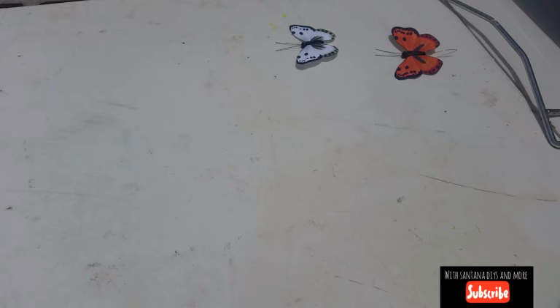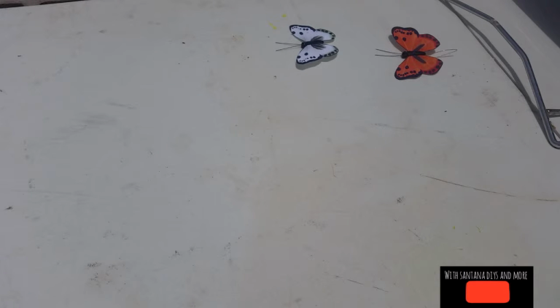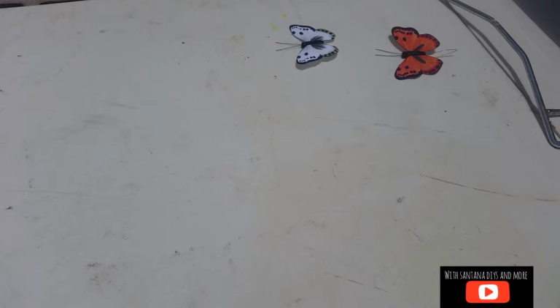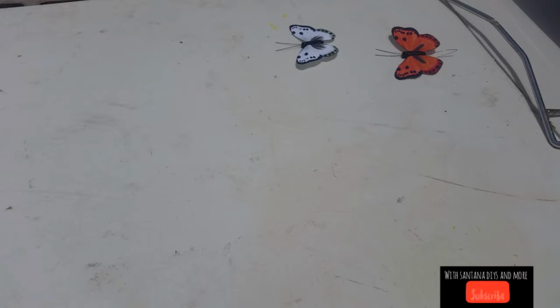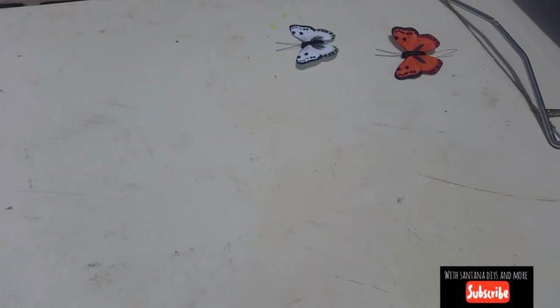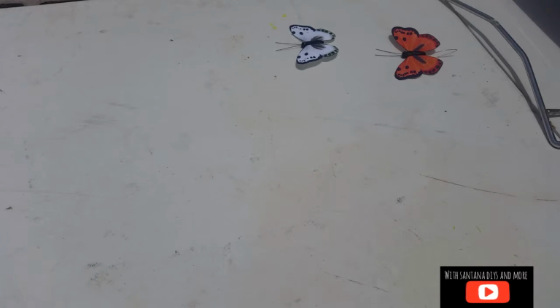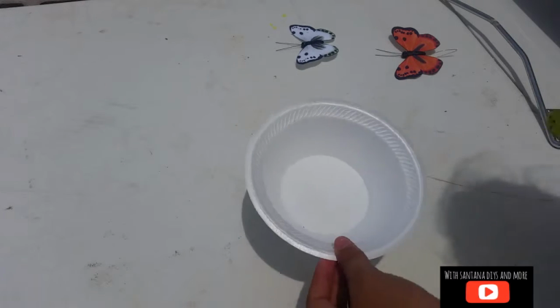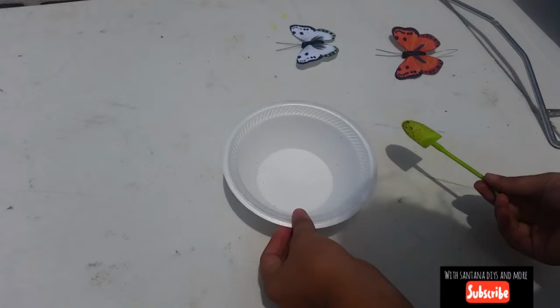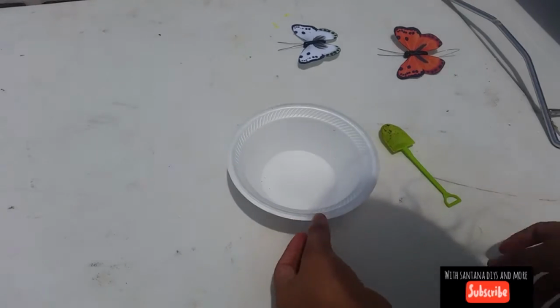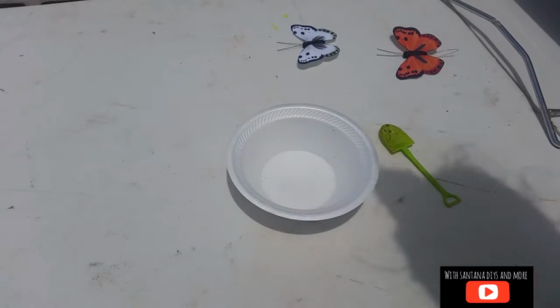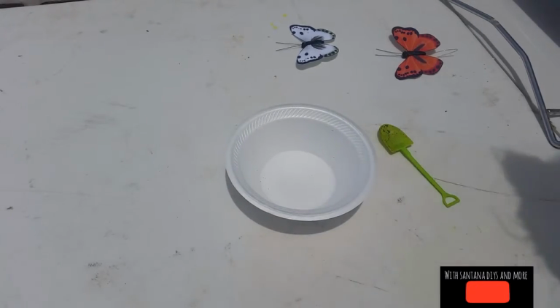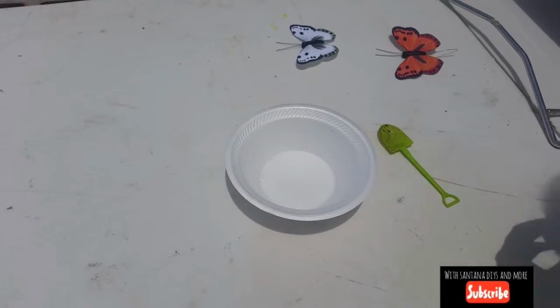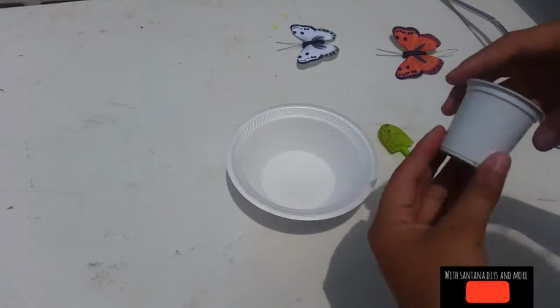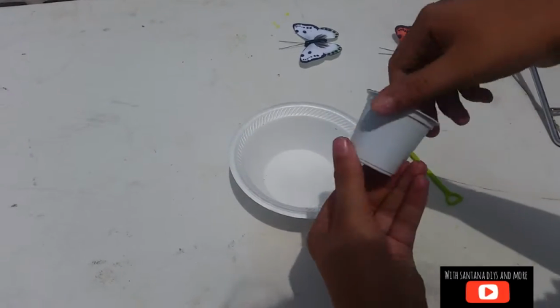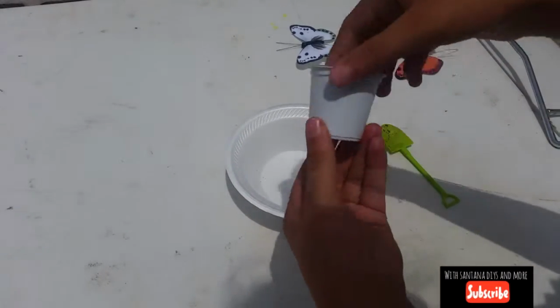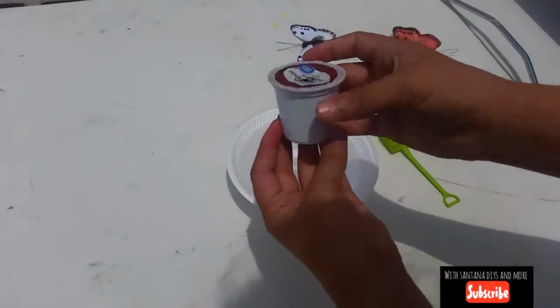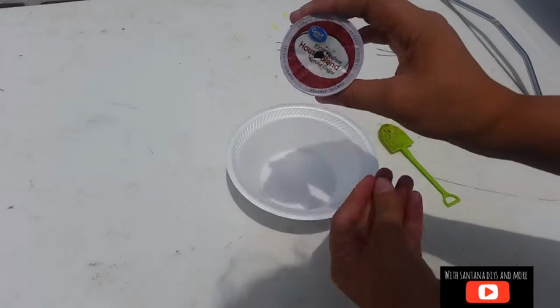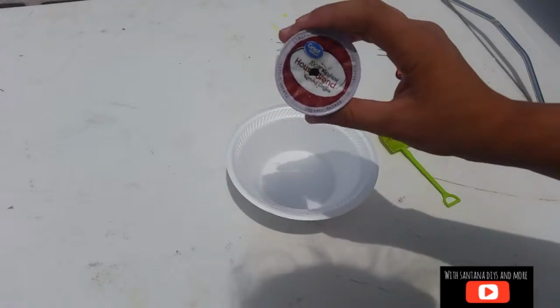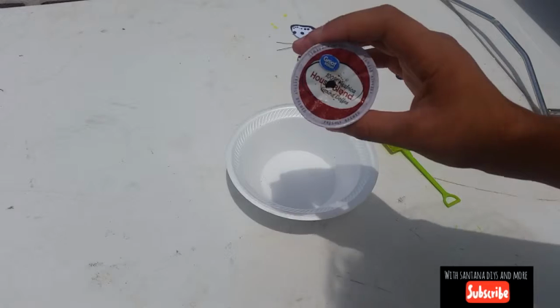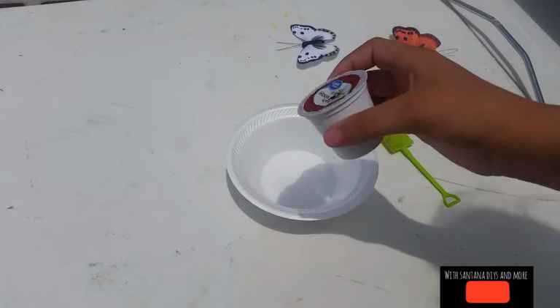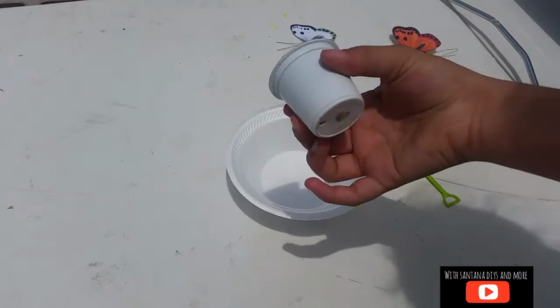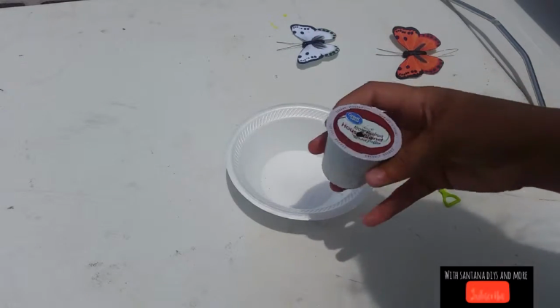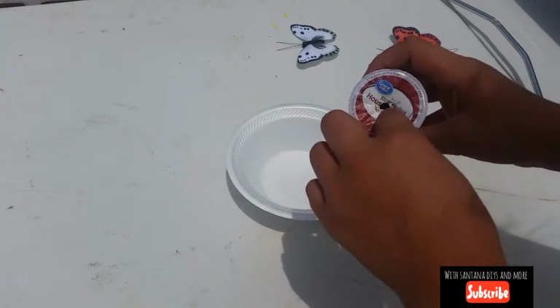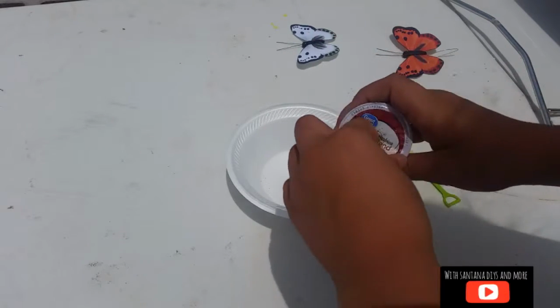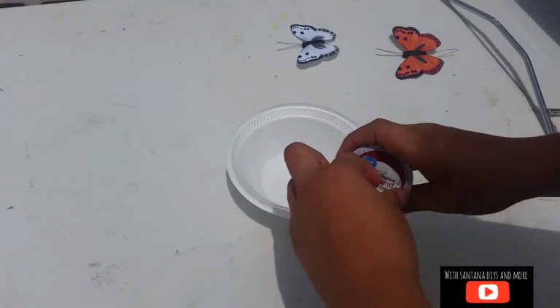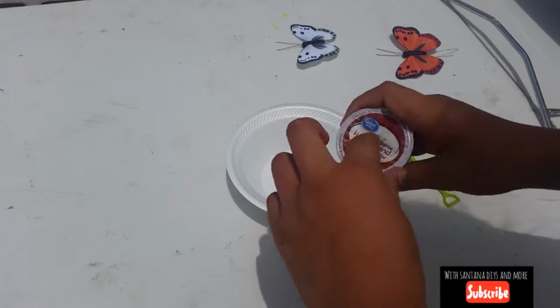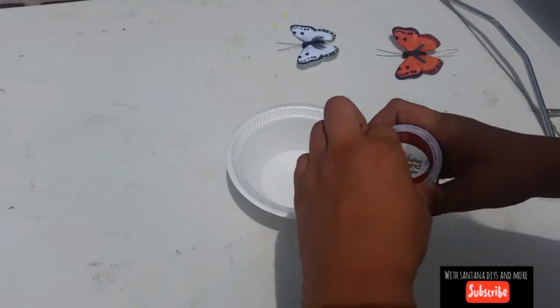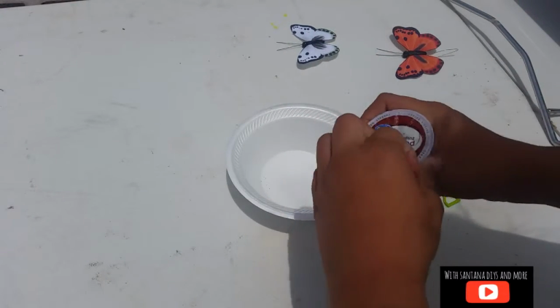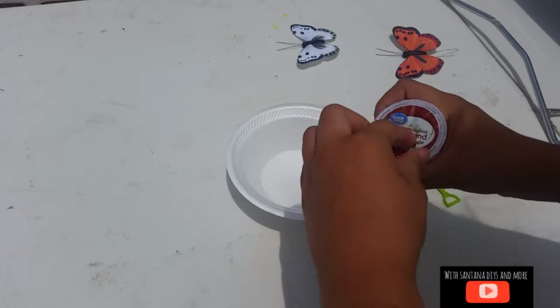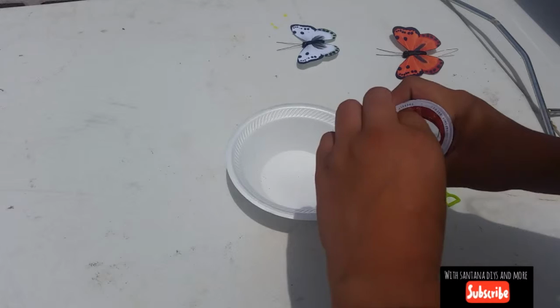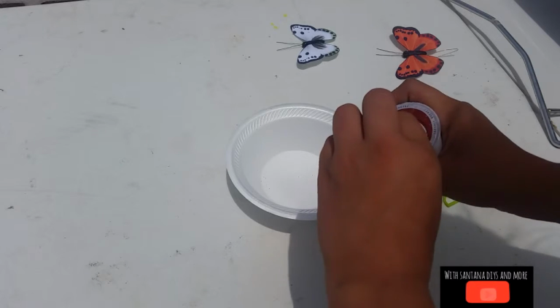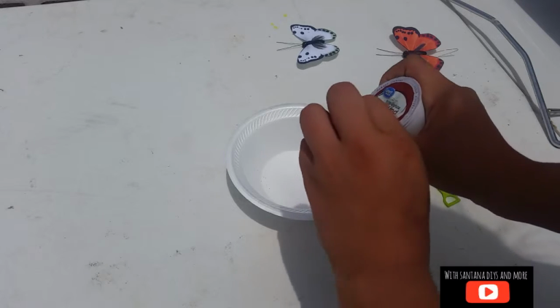You need to start with a bowl and a spoon, and some coffee. You have to use coffee that's already been used, because there's too much caffeine in fresh coffee — unless you use decaf.